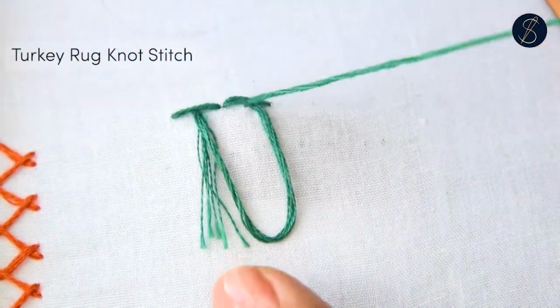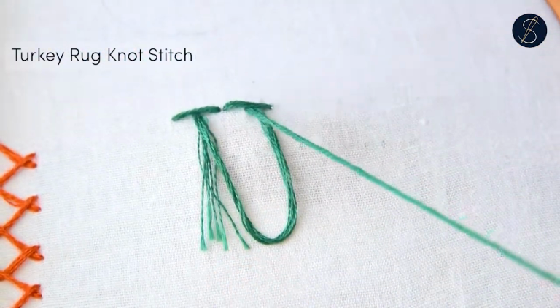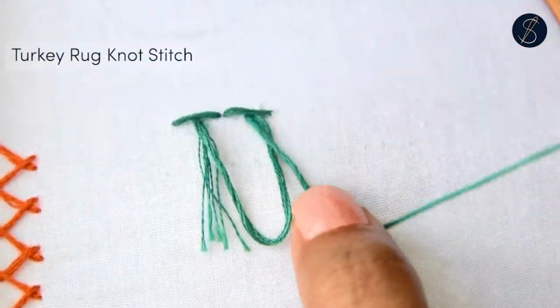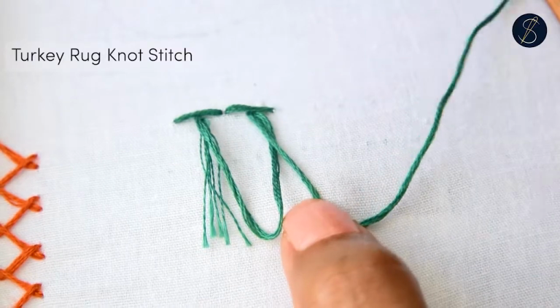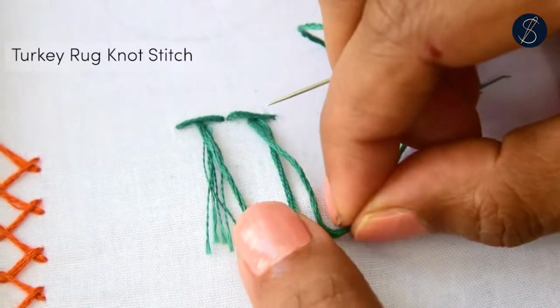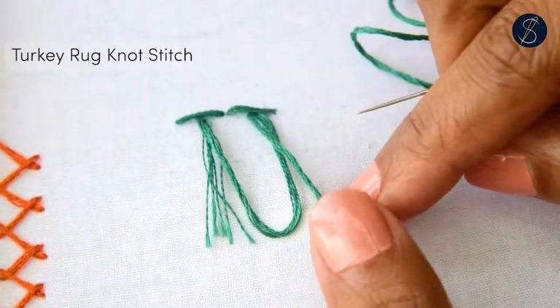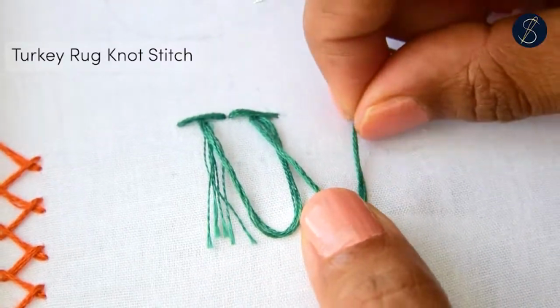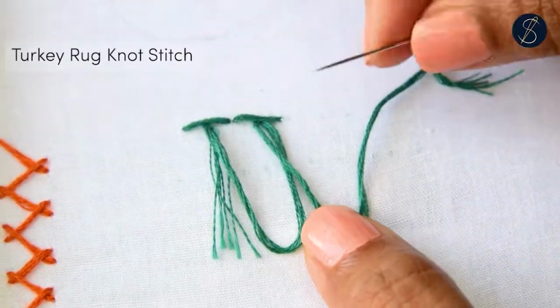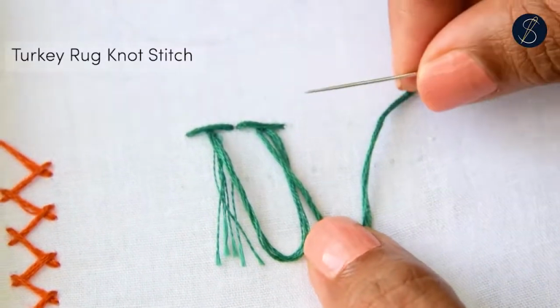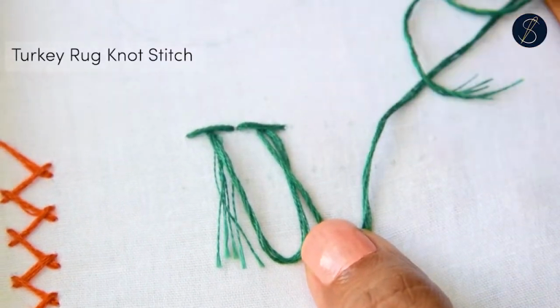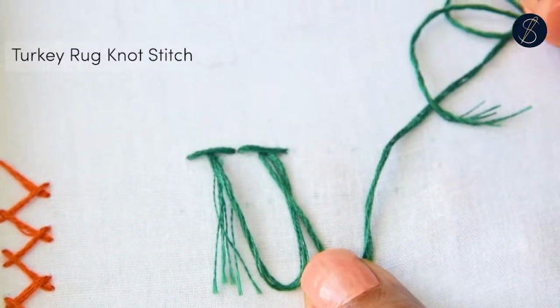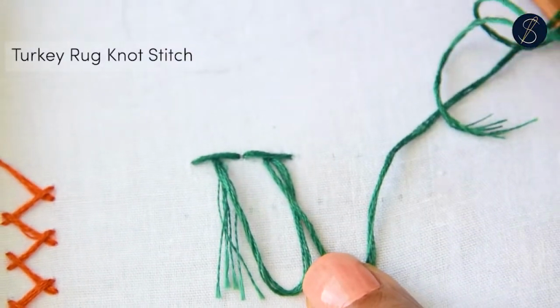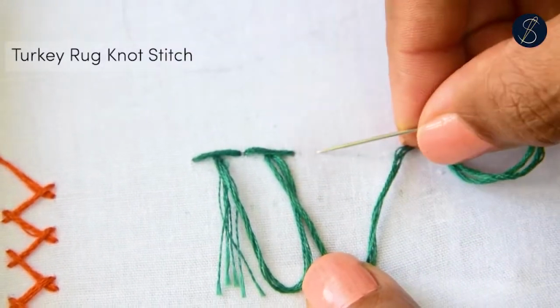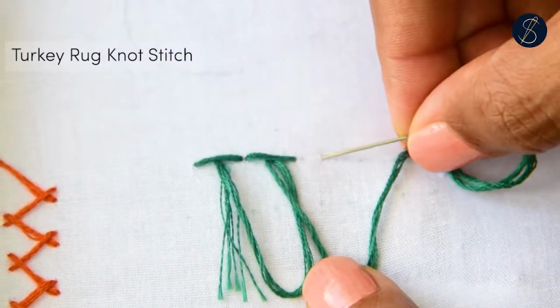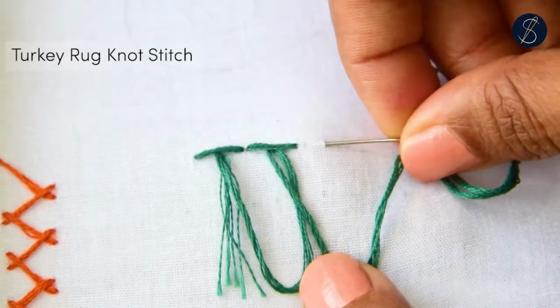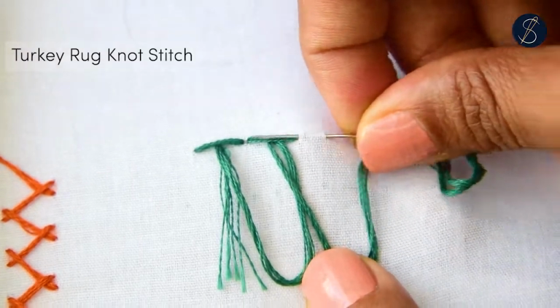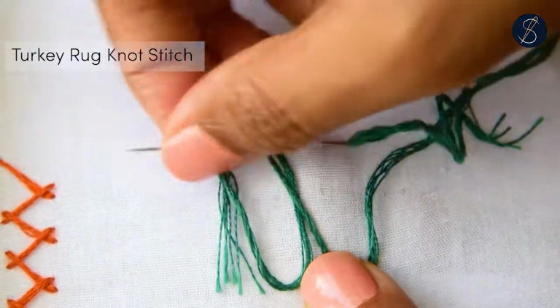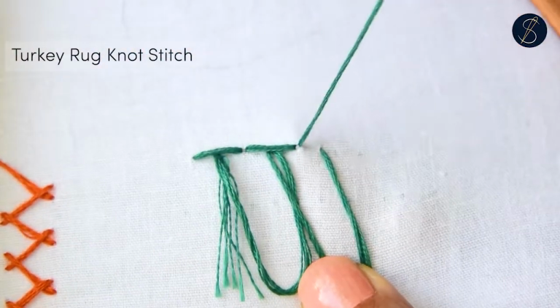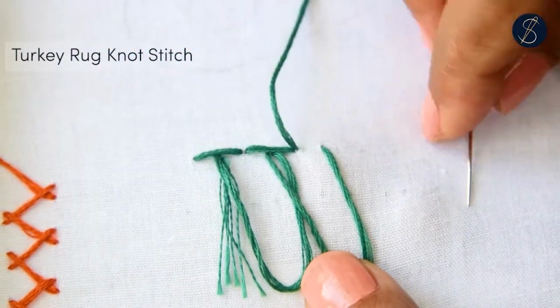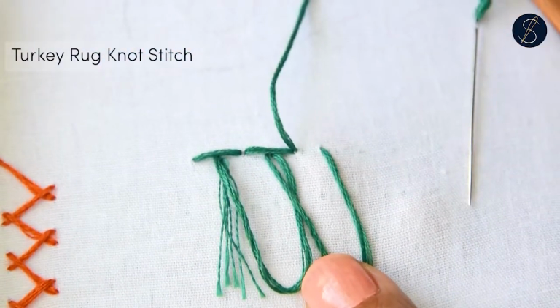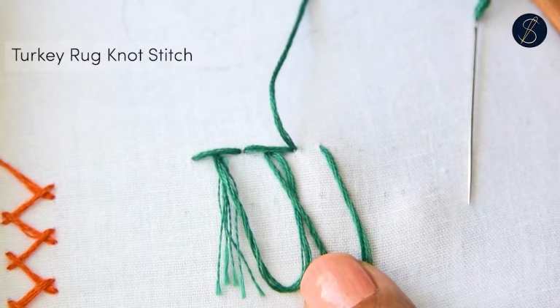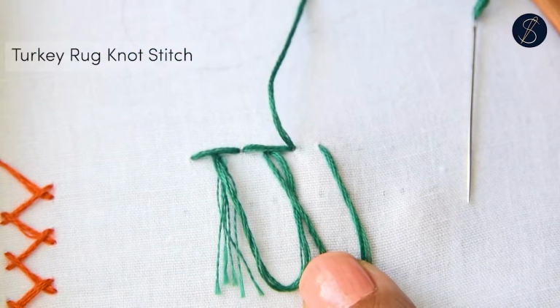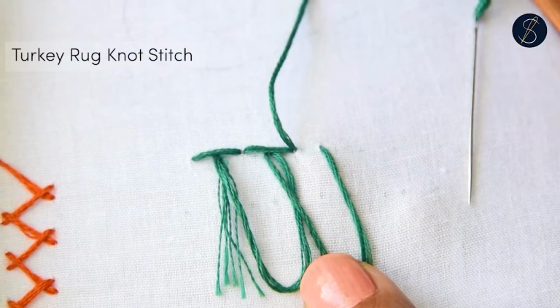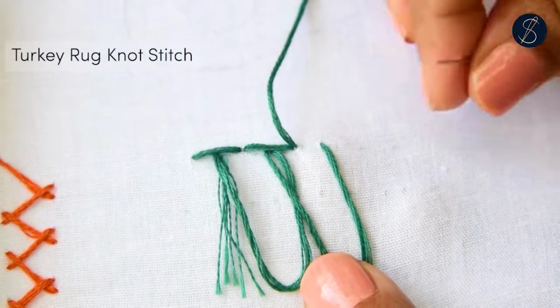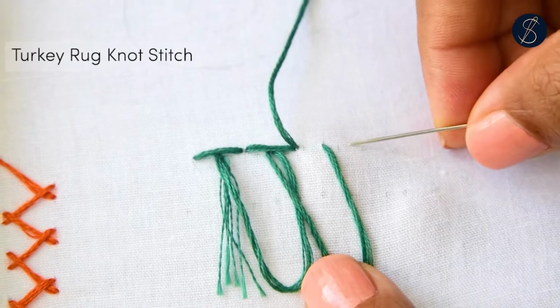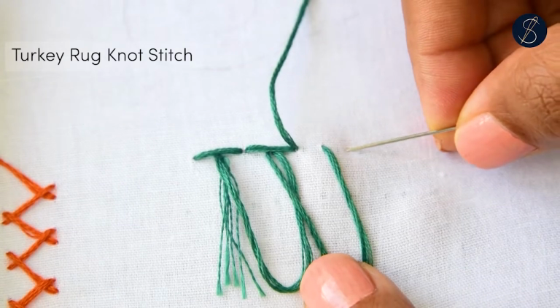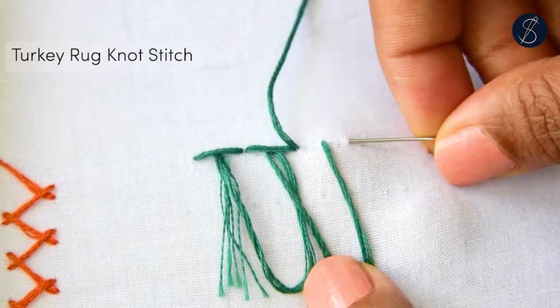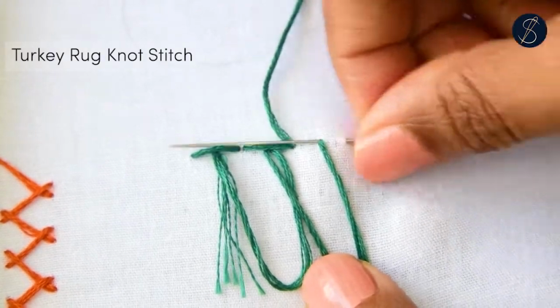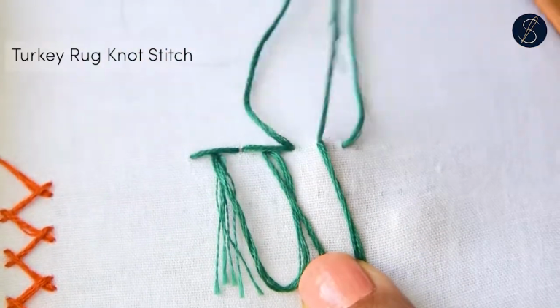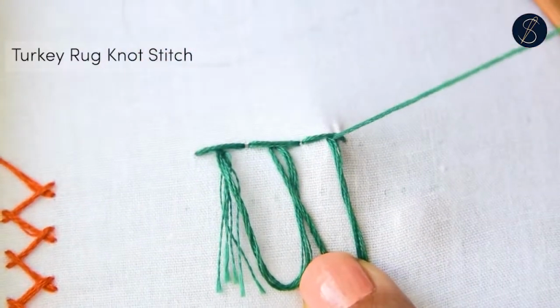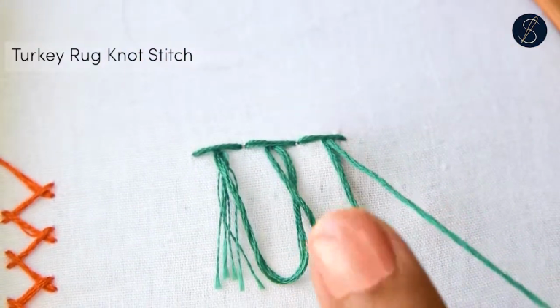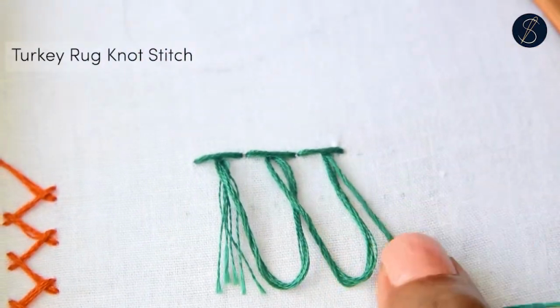Repeat the procedure. I am holding down the hanging thread at the desired length. You can take smaller stitches too — by doing so, you will be making denser hangings. But I am keeping them spaced out for the tutorial's sake.